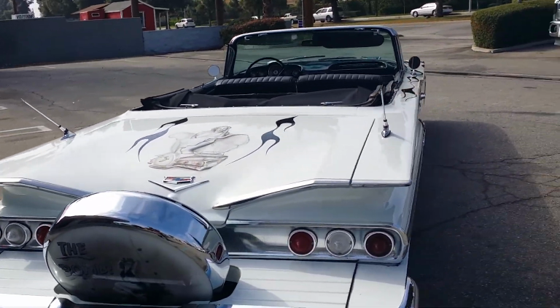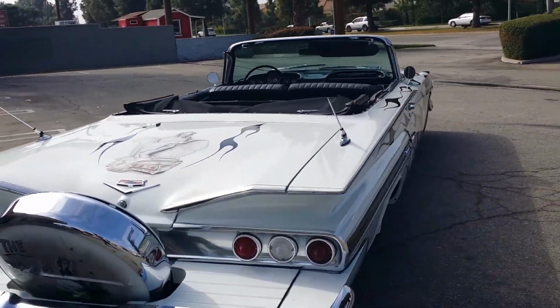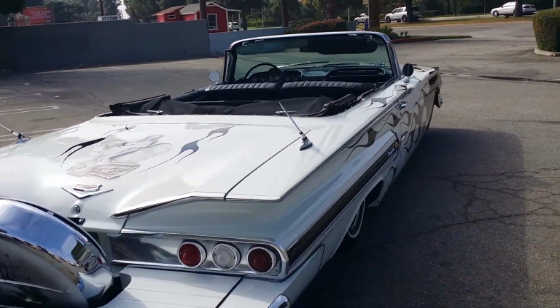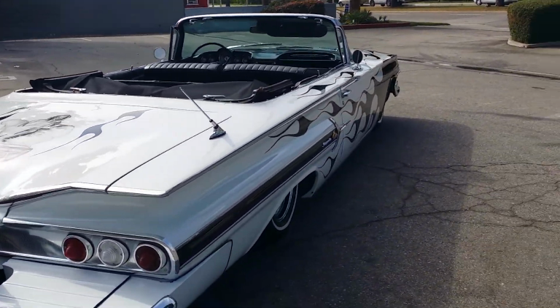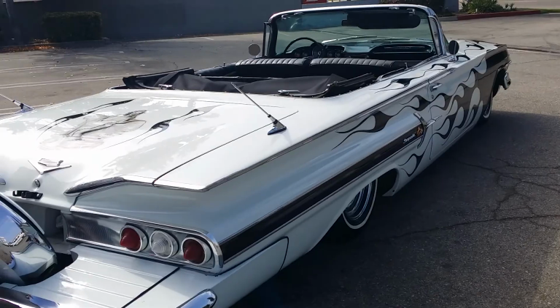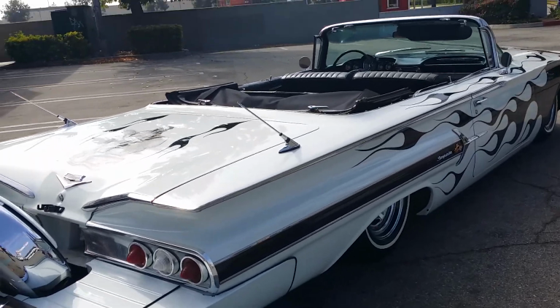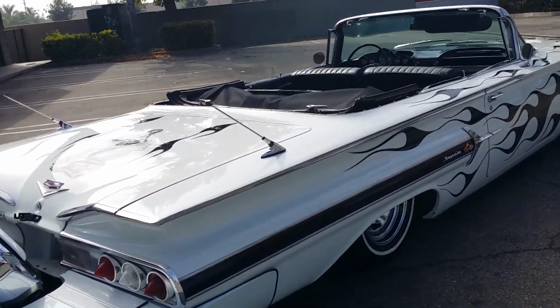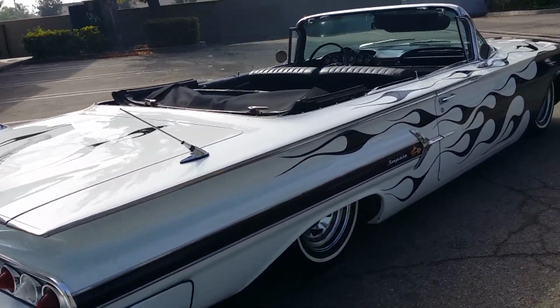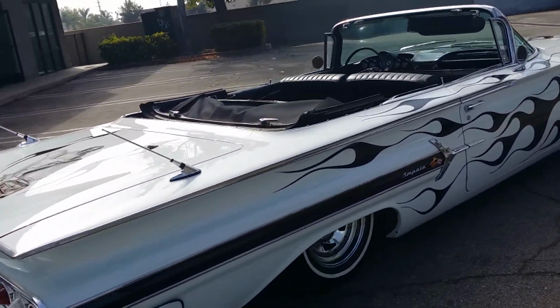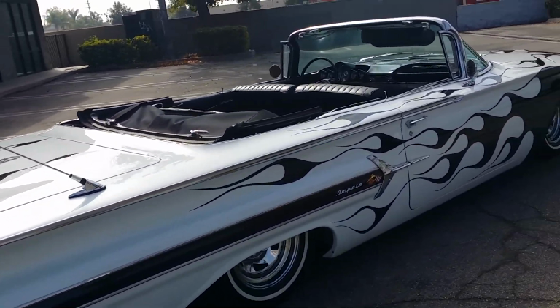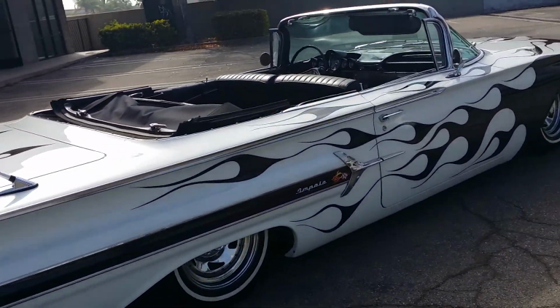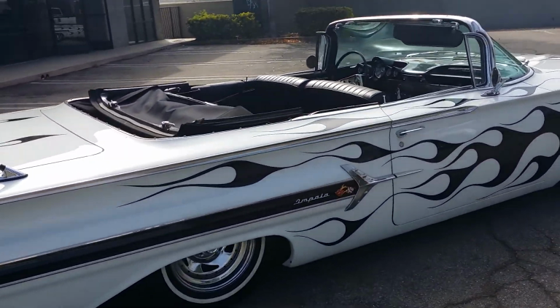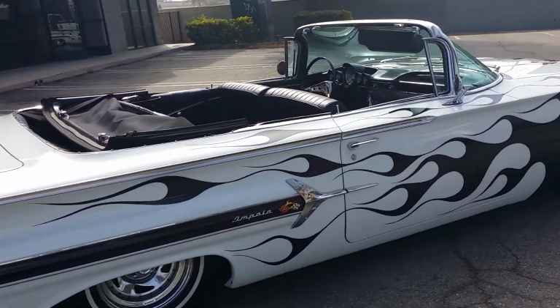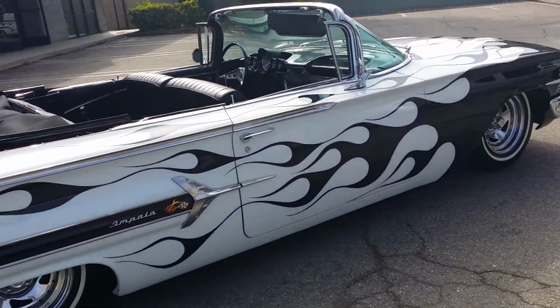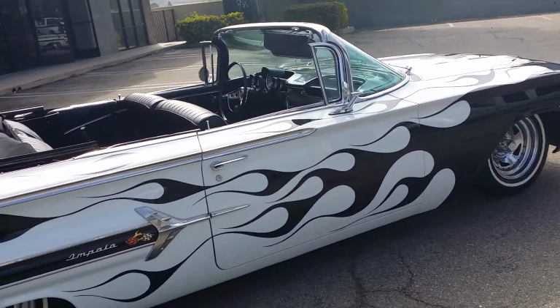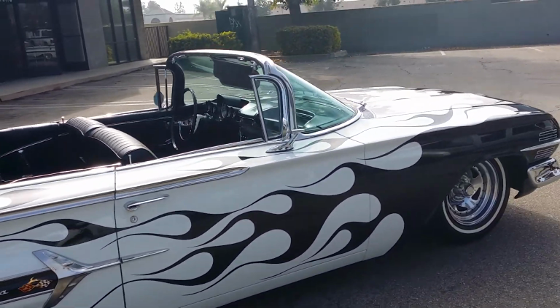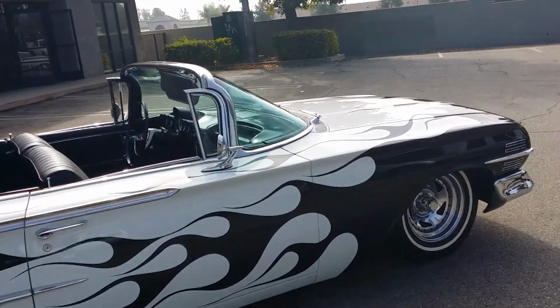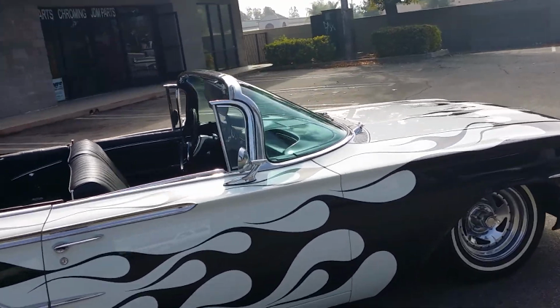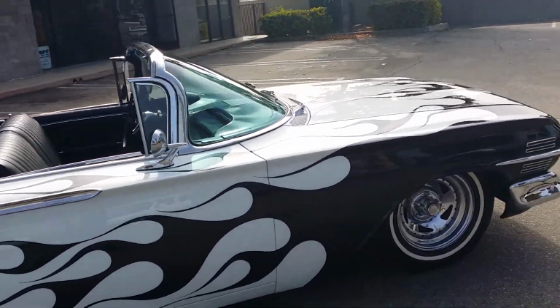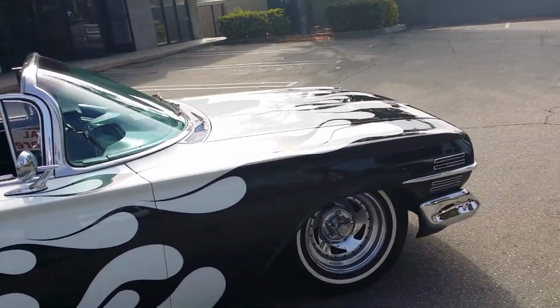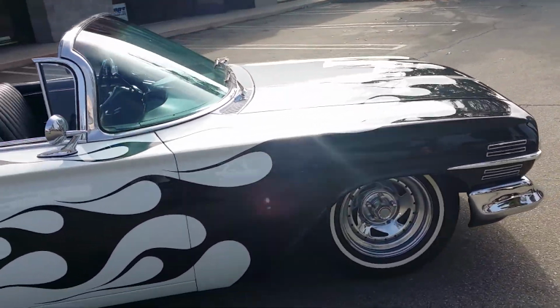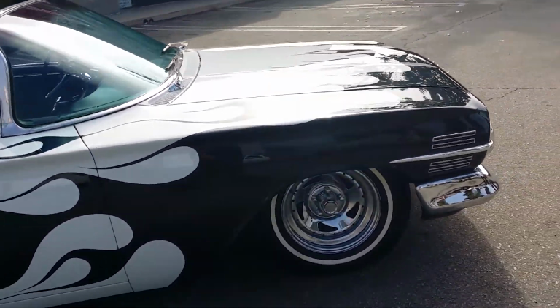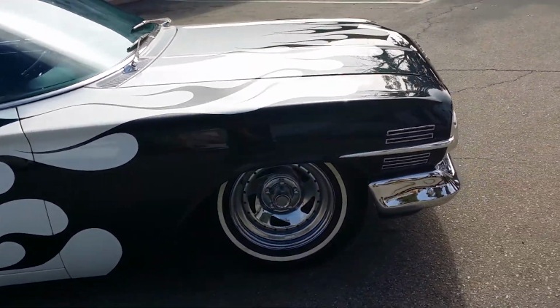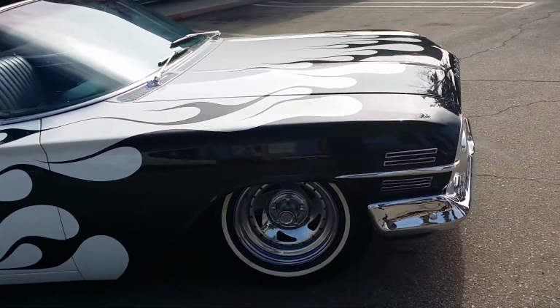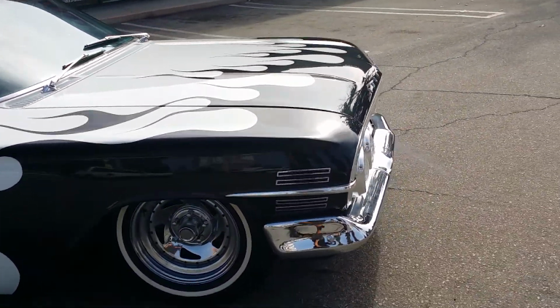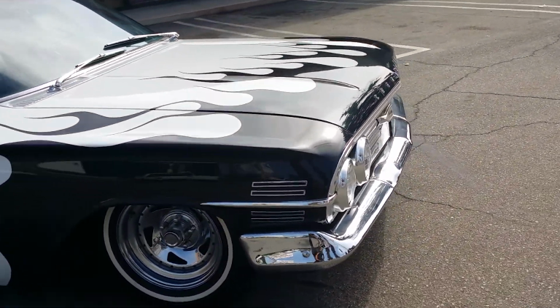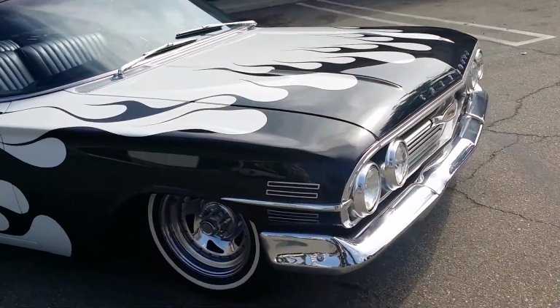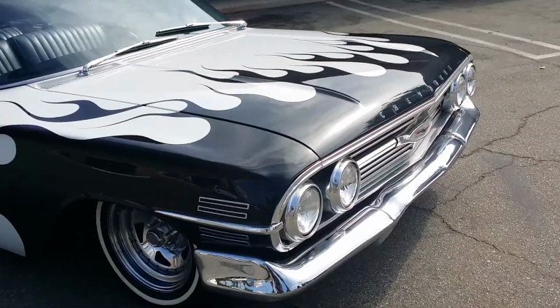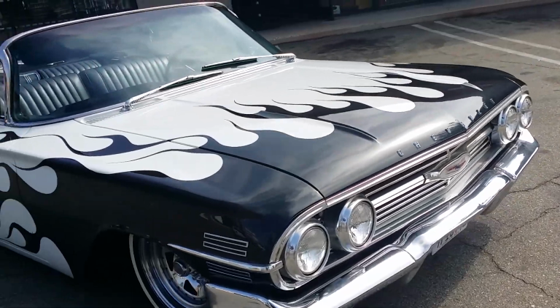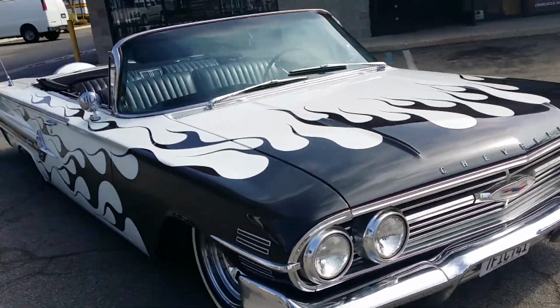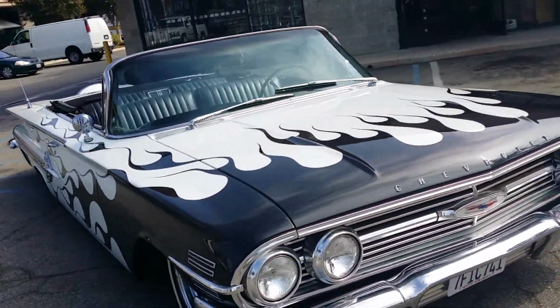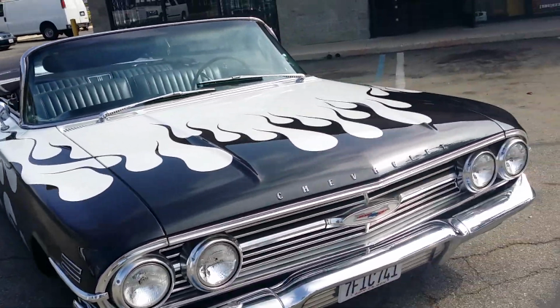This one right here is just finished up and this kit right here is available on our website — it's the Impala bracket kit. It's a direct bolt-in for 59 to 64s and doesn't require any cutting whatsoever.